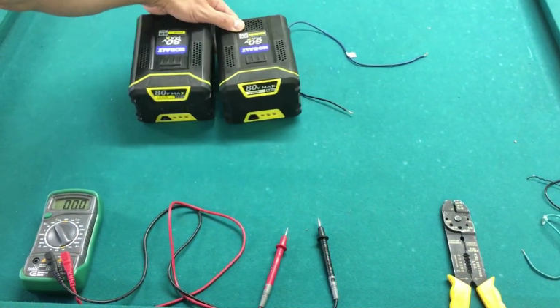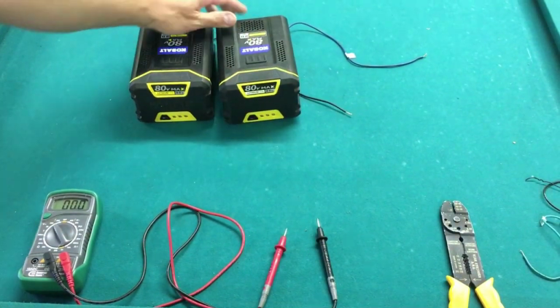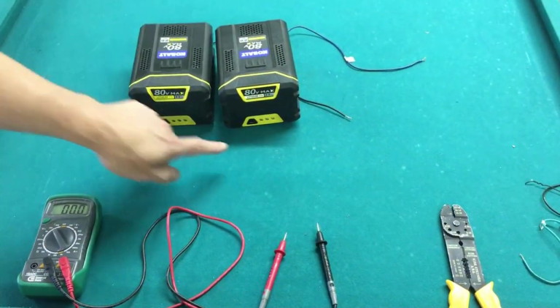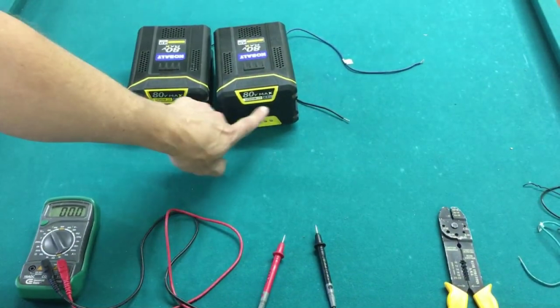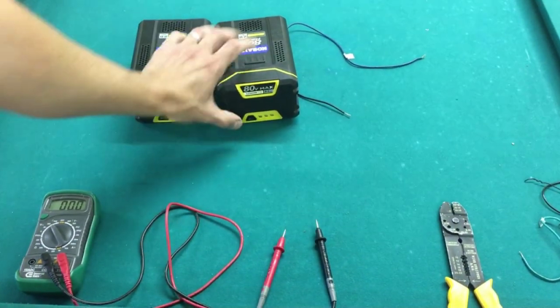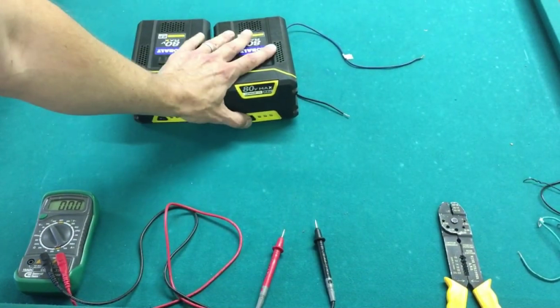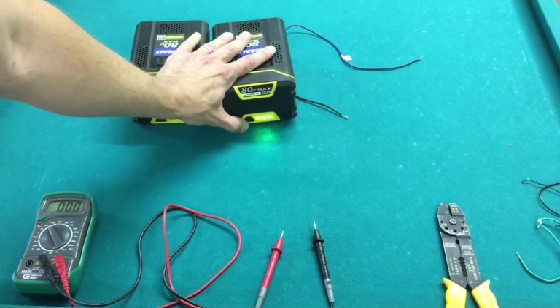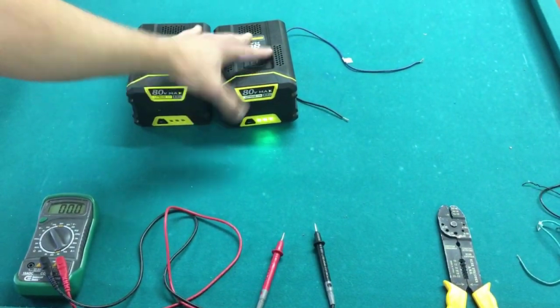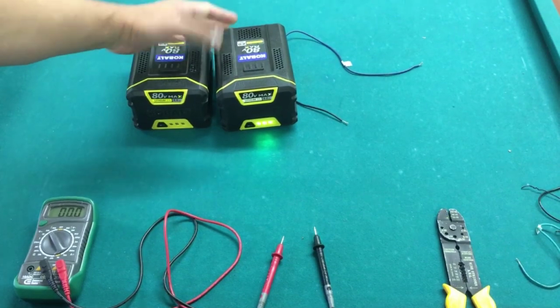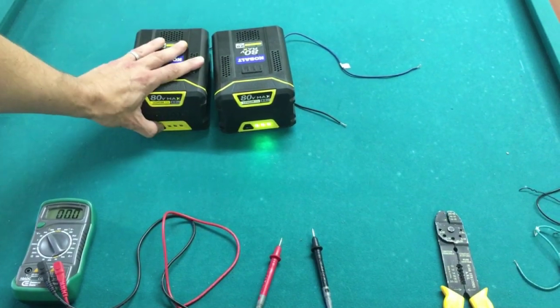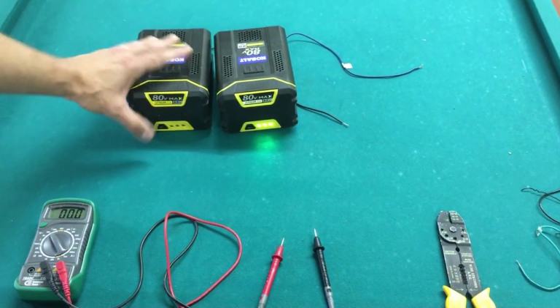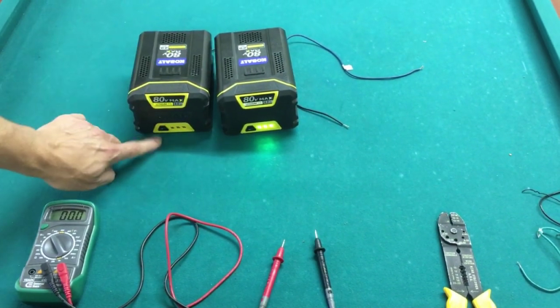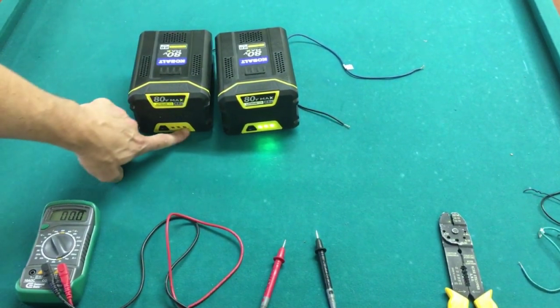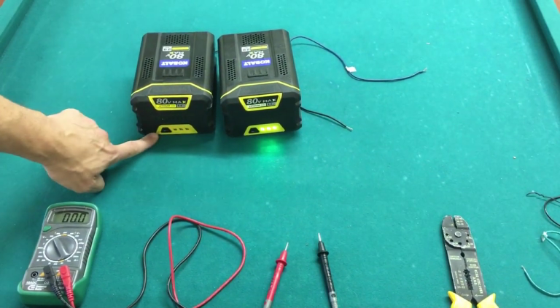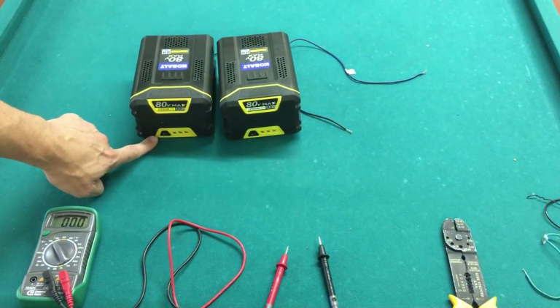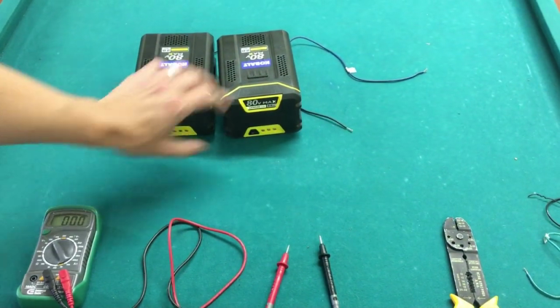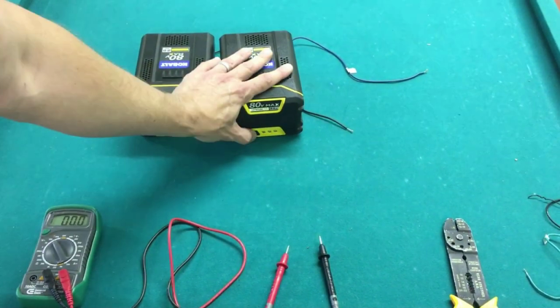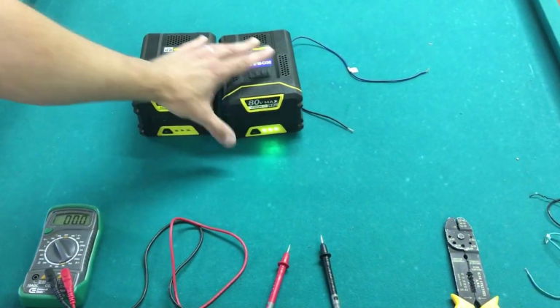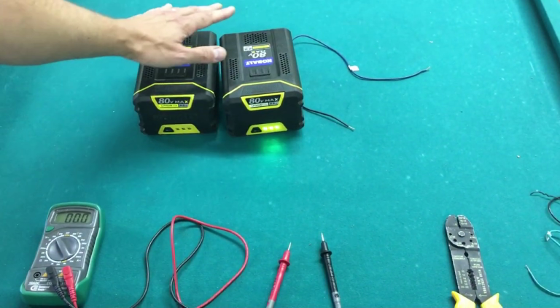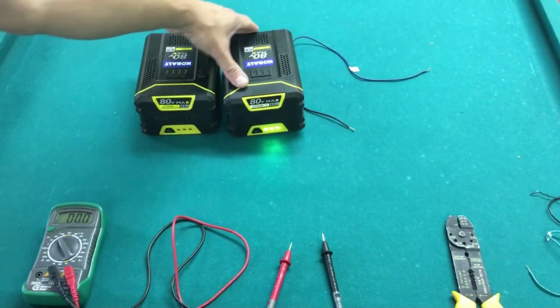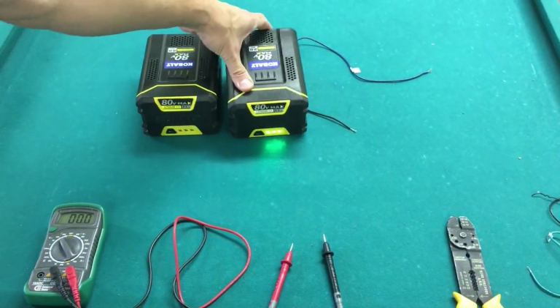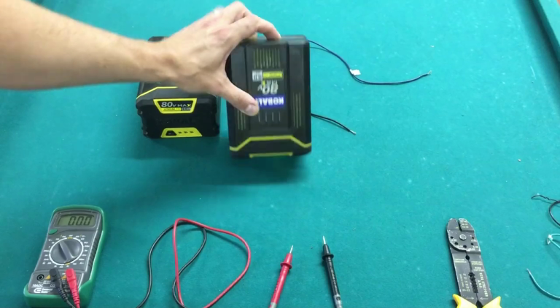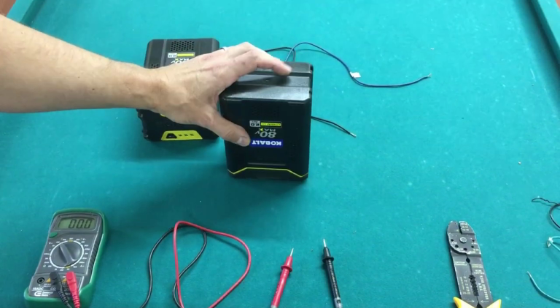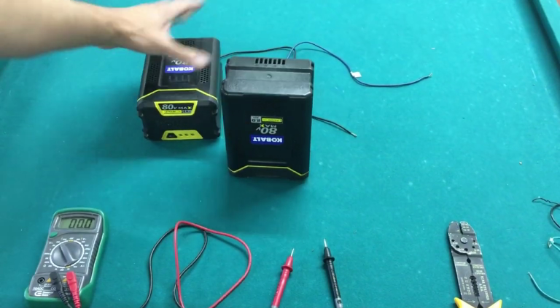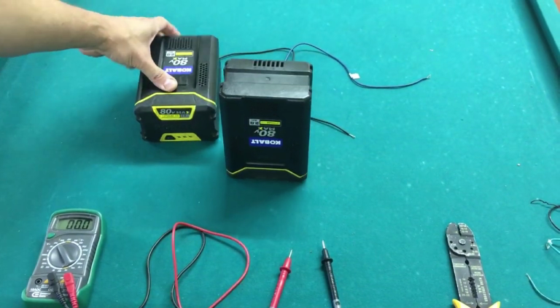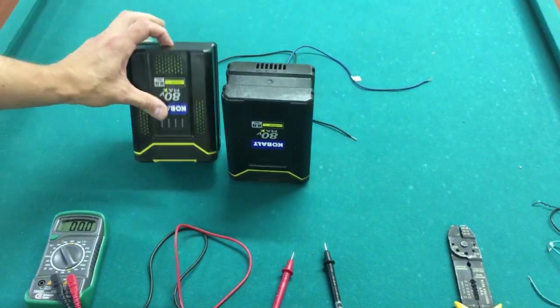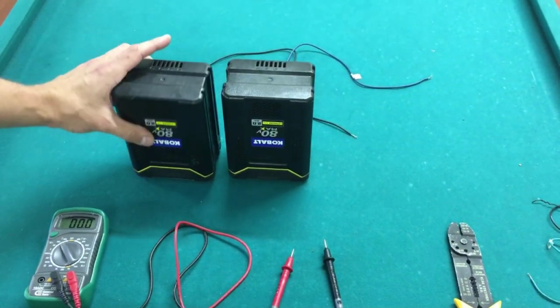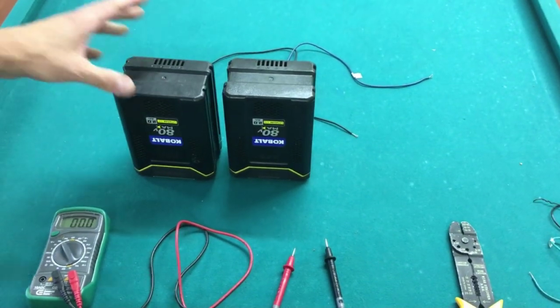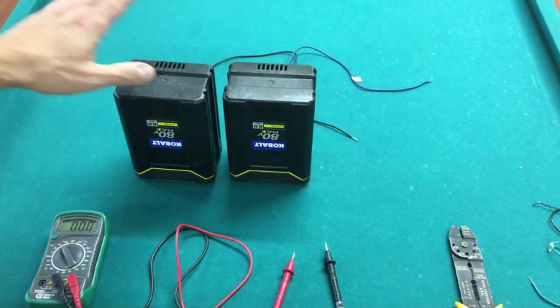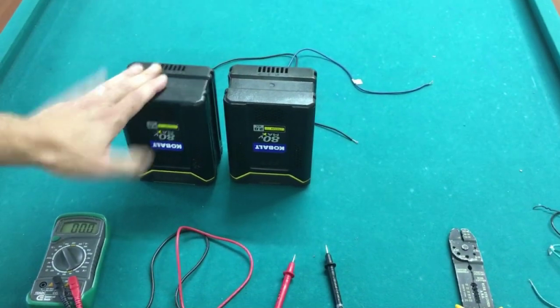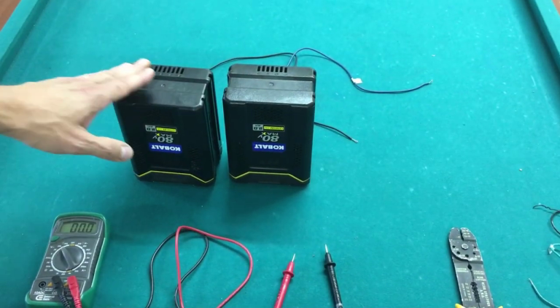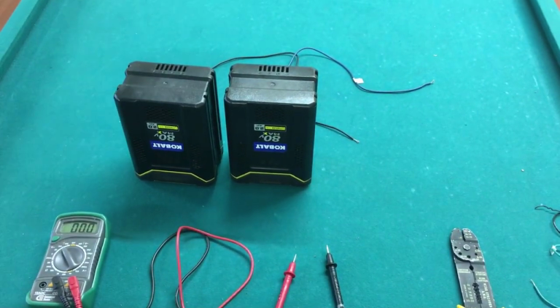On the back side you can see the power indicator. This one has nothing lighting up, and this one has all three bars on it. So I want to see if I can do something with this one on the left.